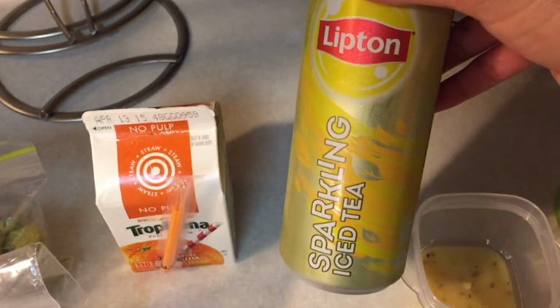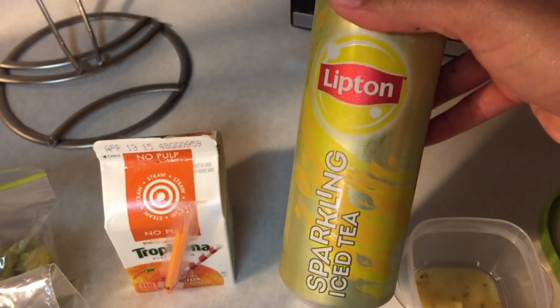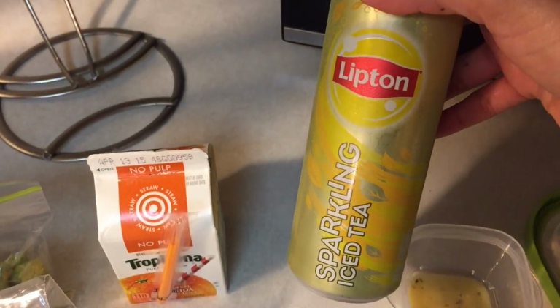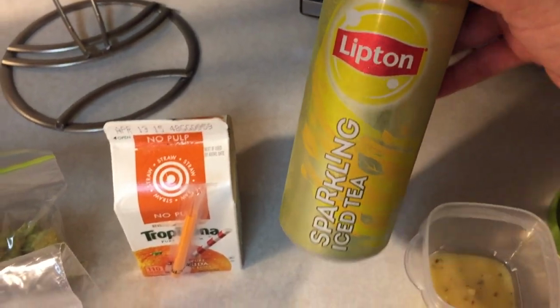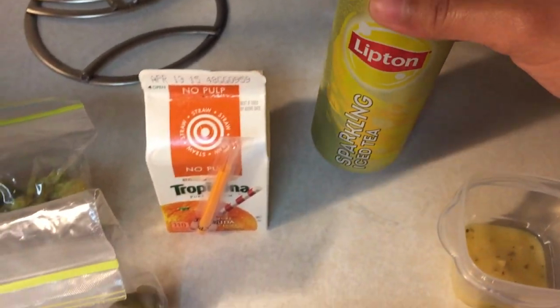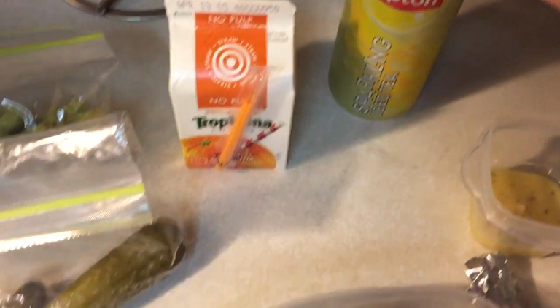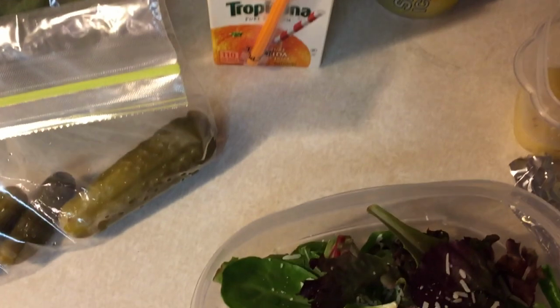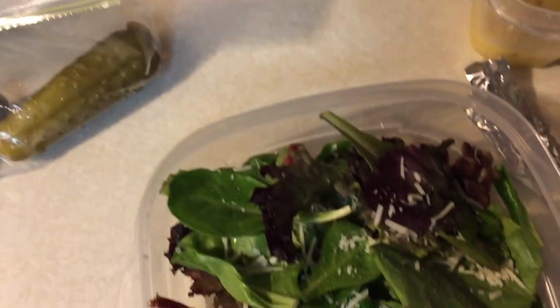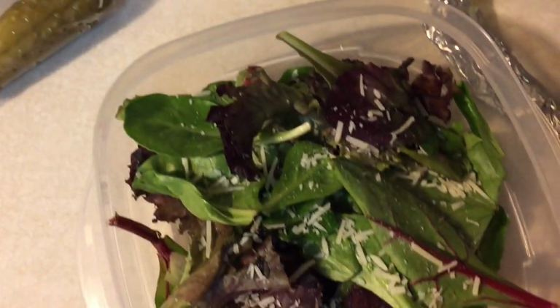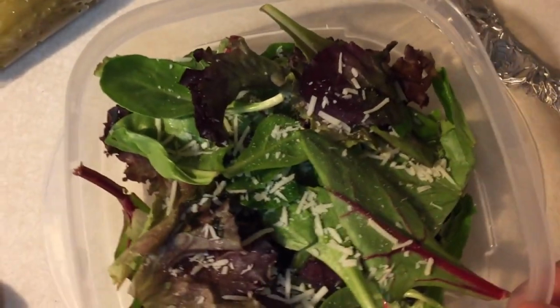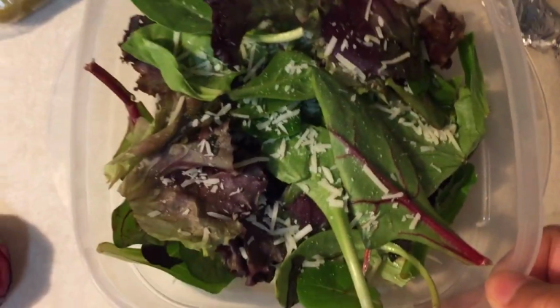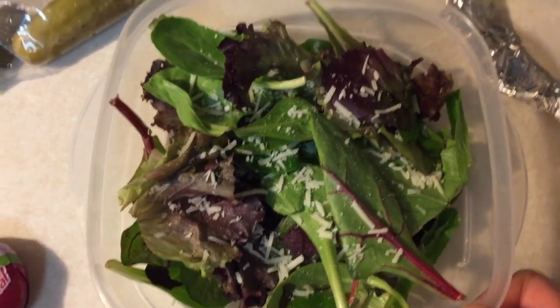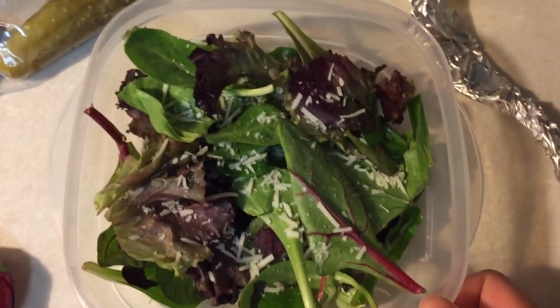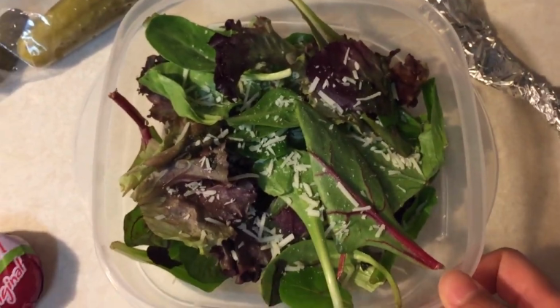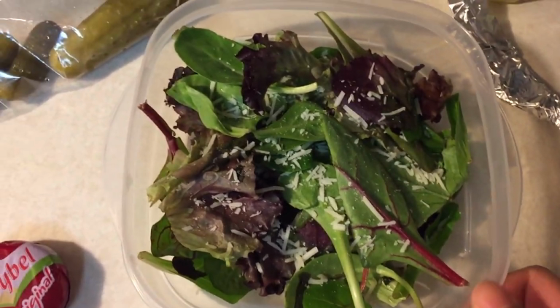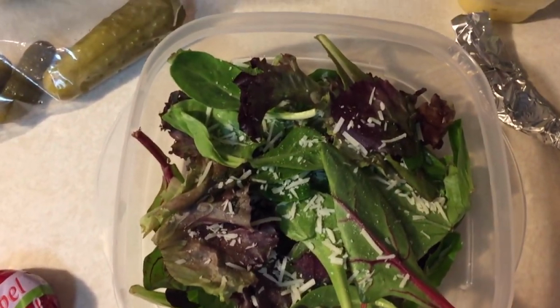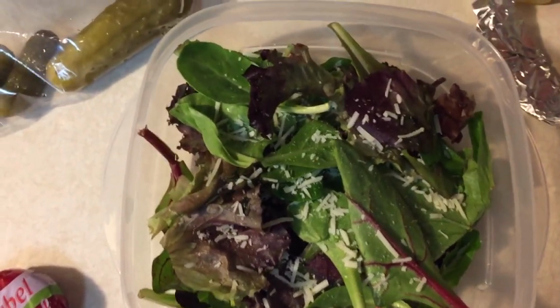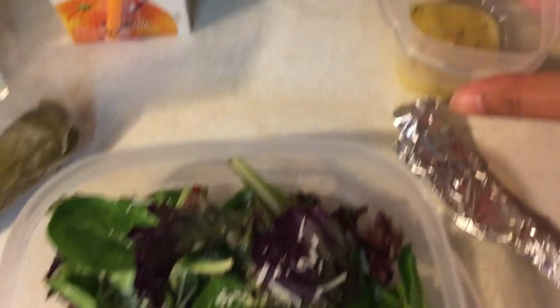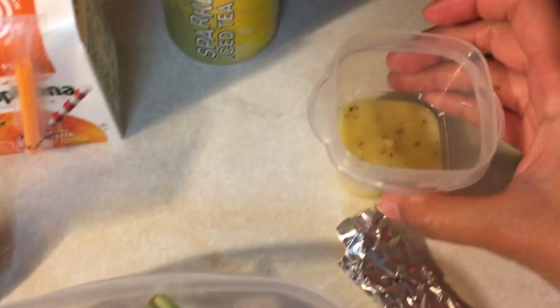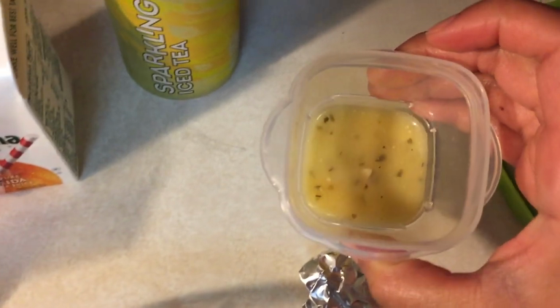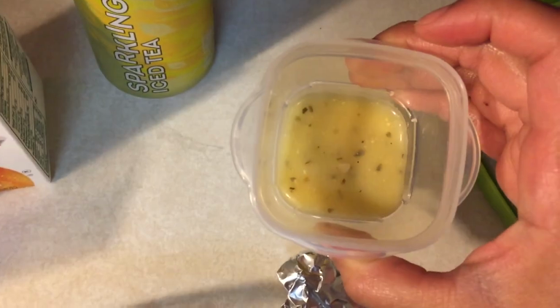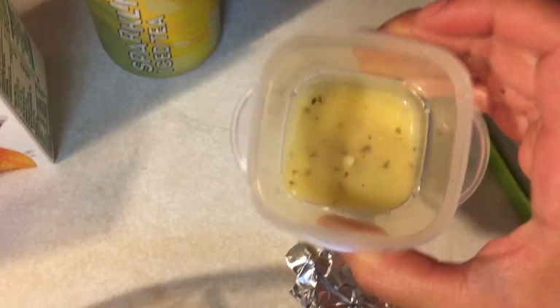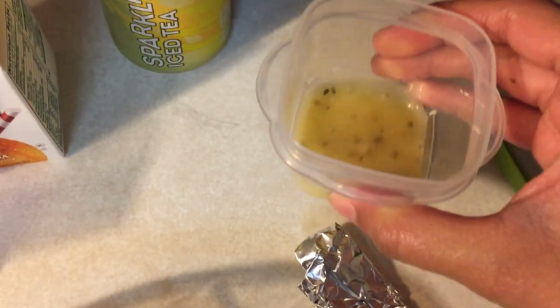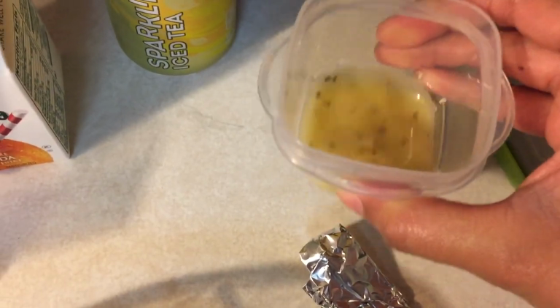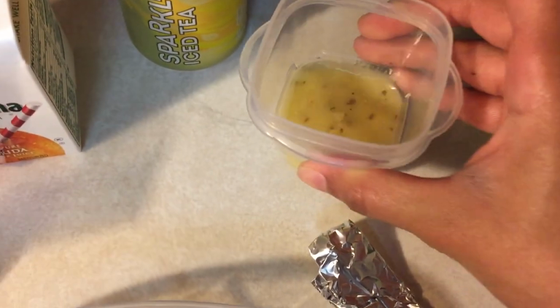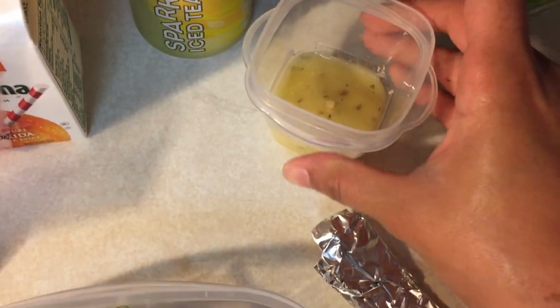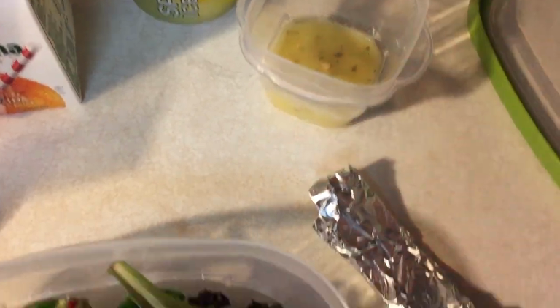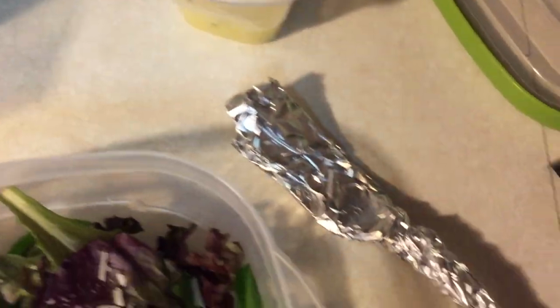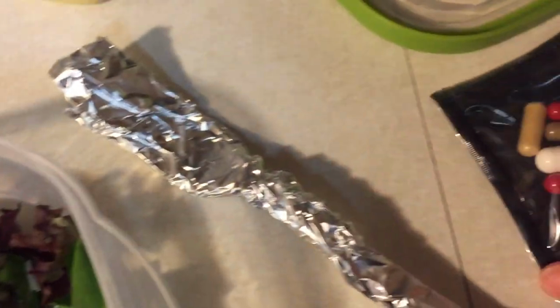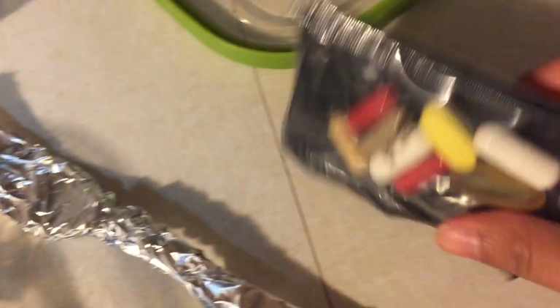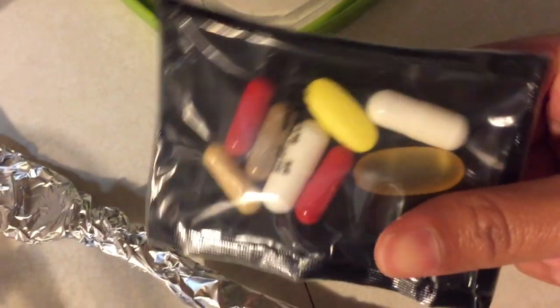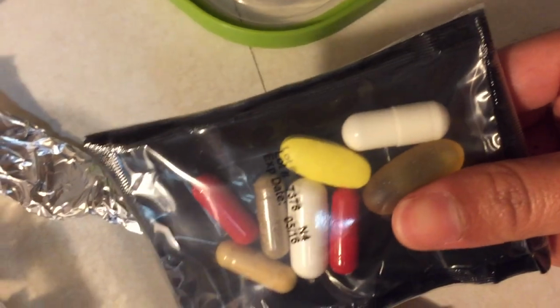For lunch he's having sparkling iced tea, super good. He's also having a spring mixed salad with some parmesan cheese and some Olive Garden dressing, and of course his utensils and vitamins.